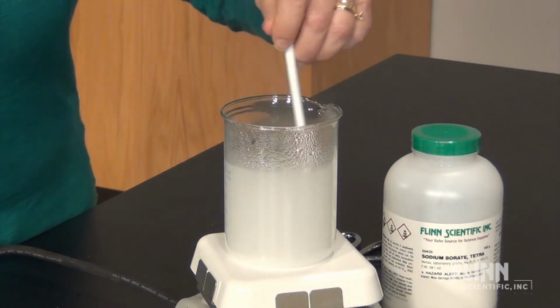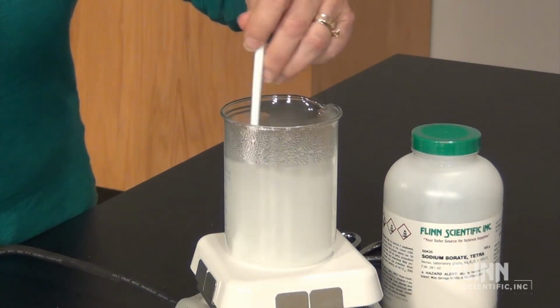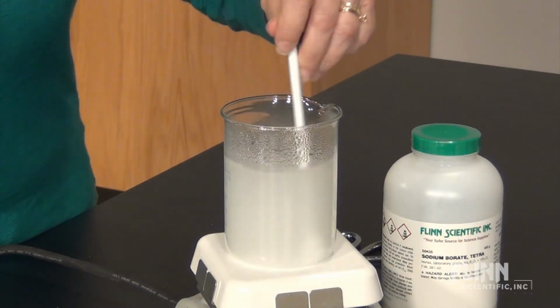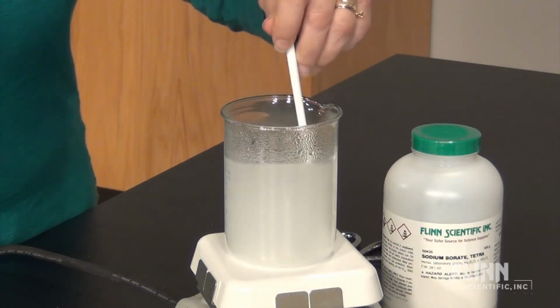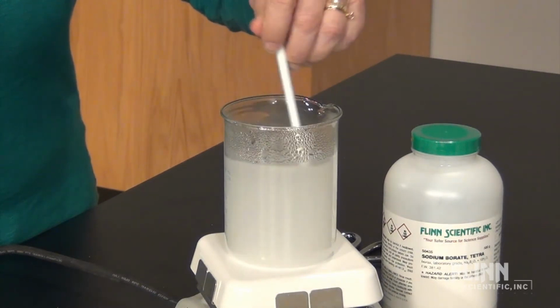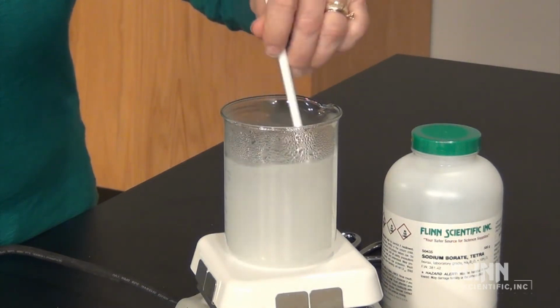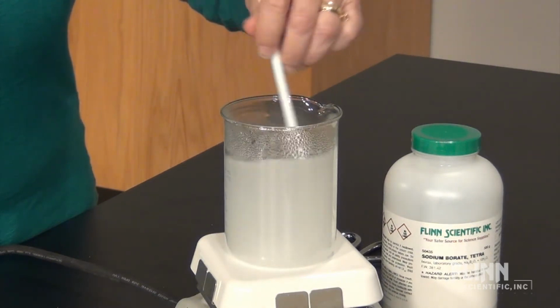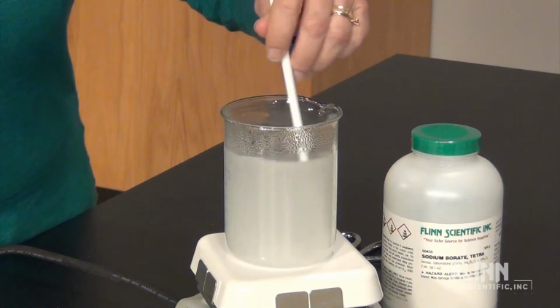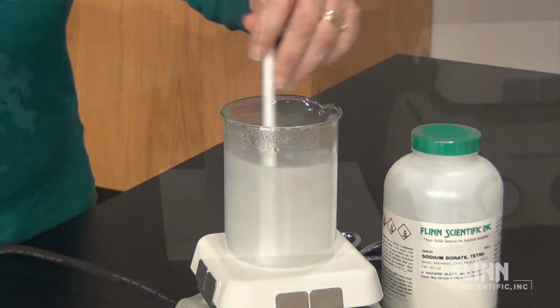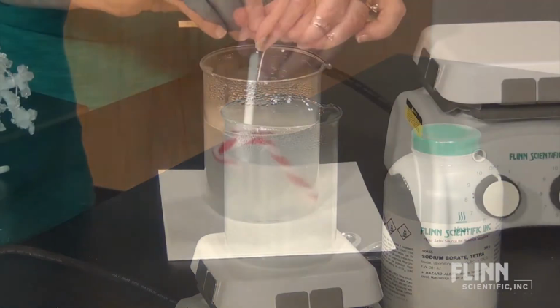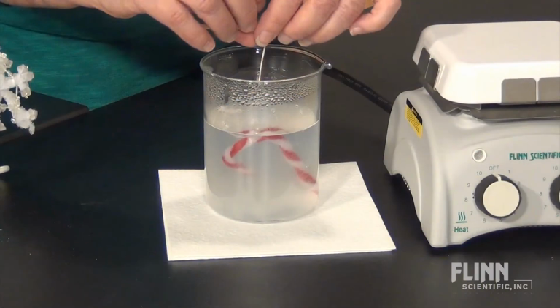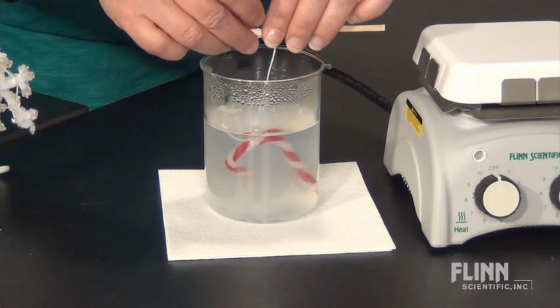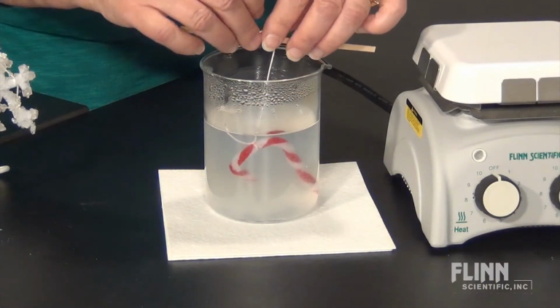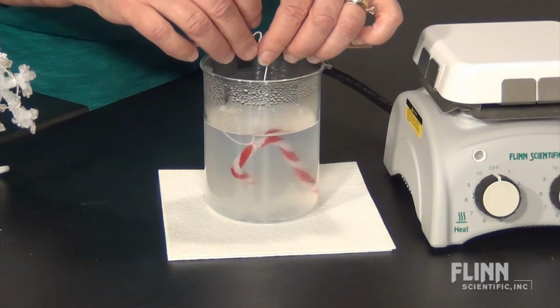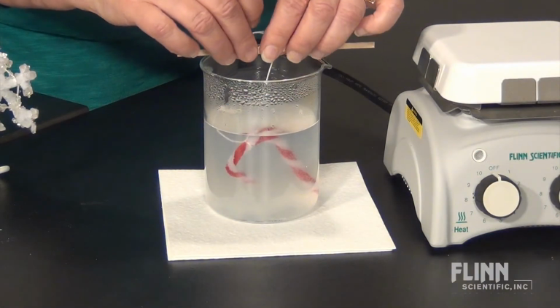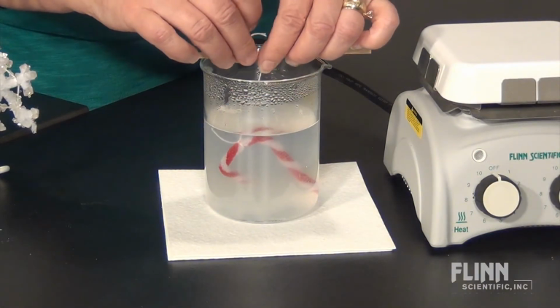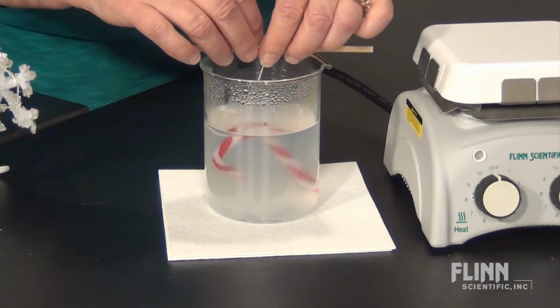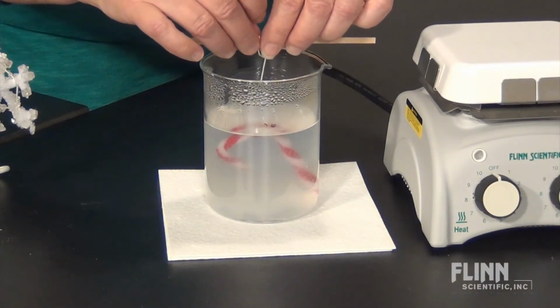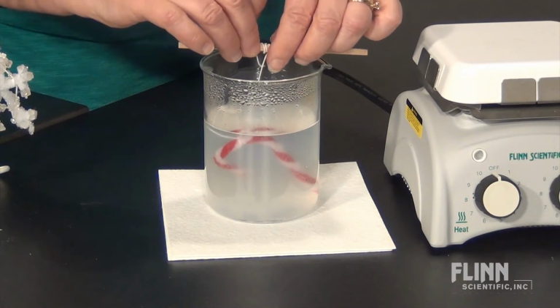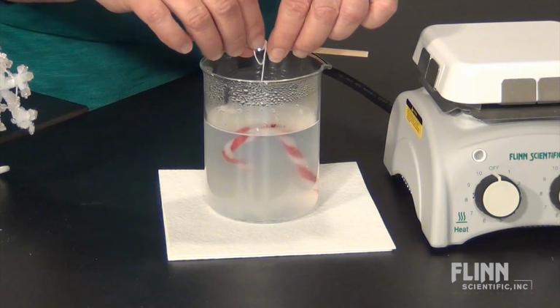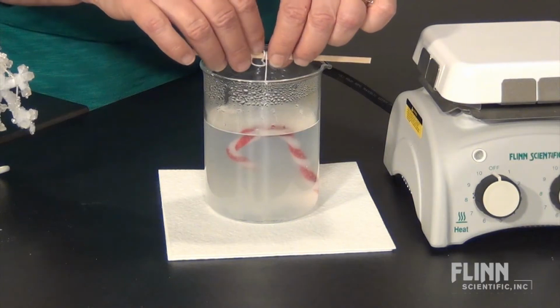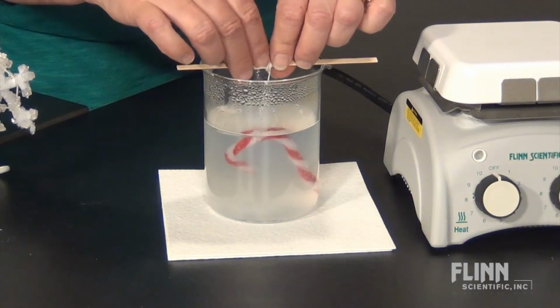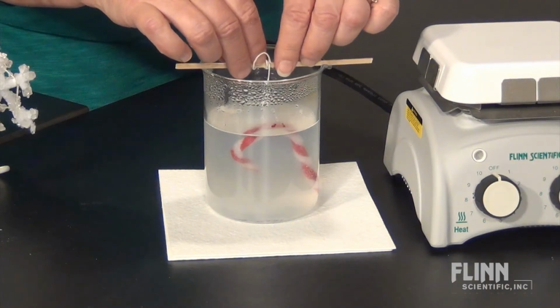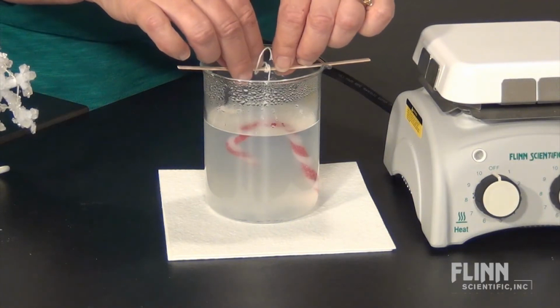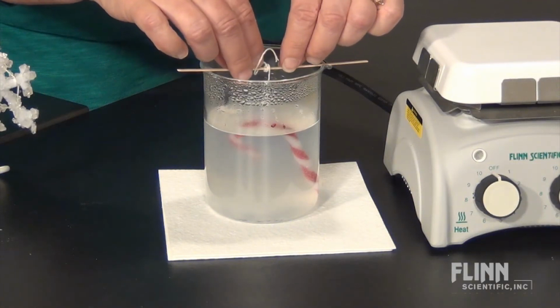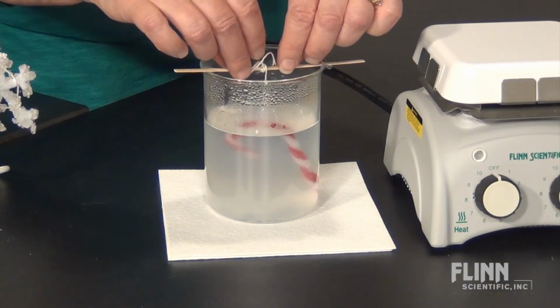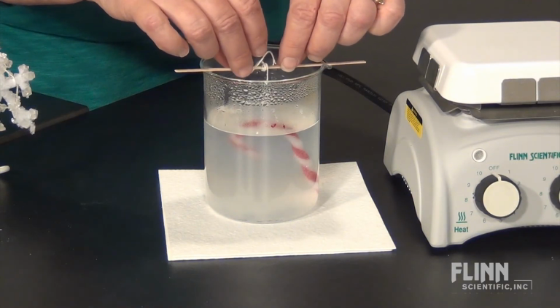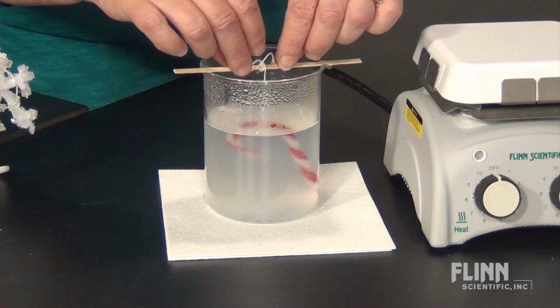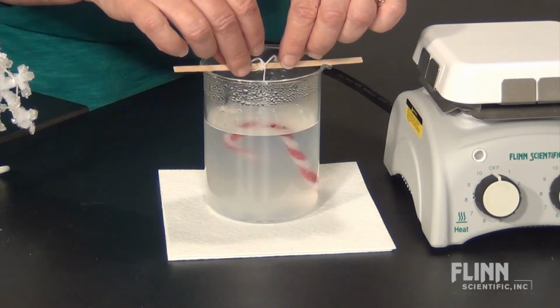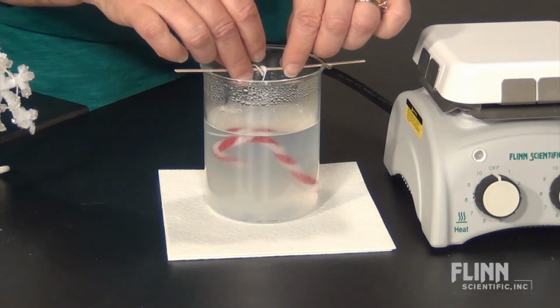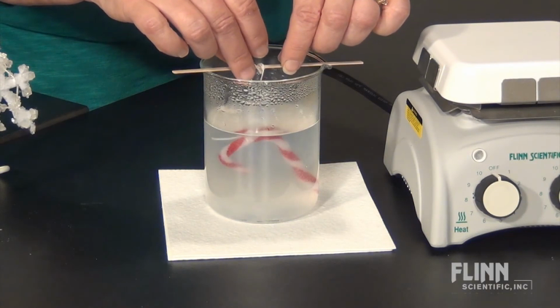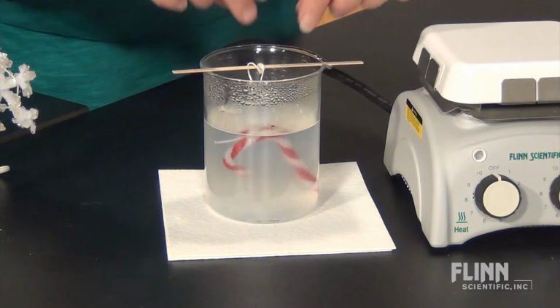We have found that a 1 to 6 weight to volume ratio works well. Carefully remove the beaker from the hot plate and set it on a heat resistant surface. Lower the ornament into the borax solution and wrap the excess string around a pencil or a wood splint.